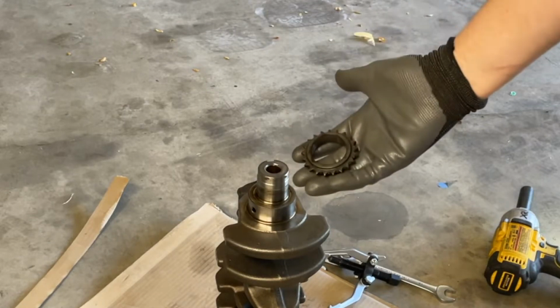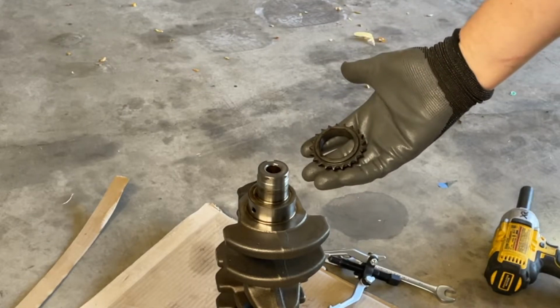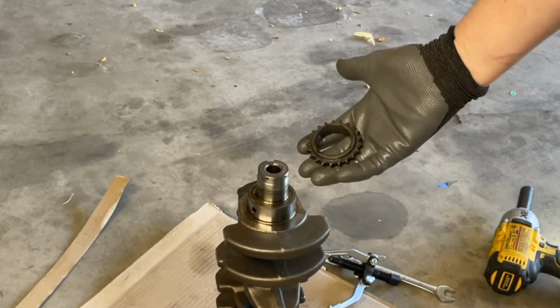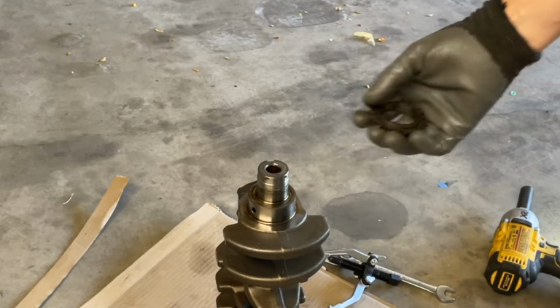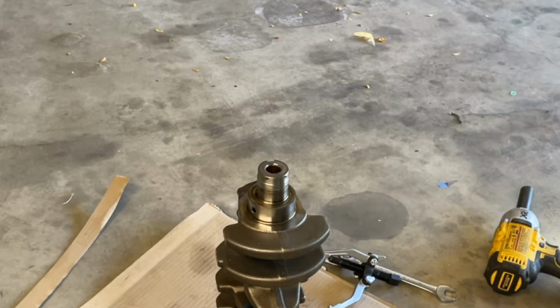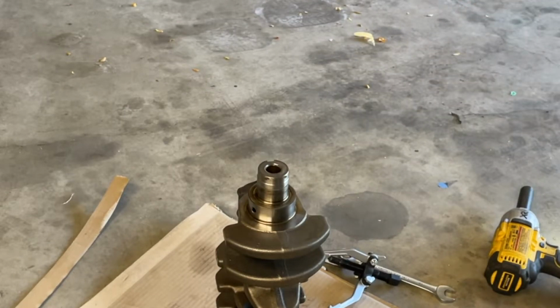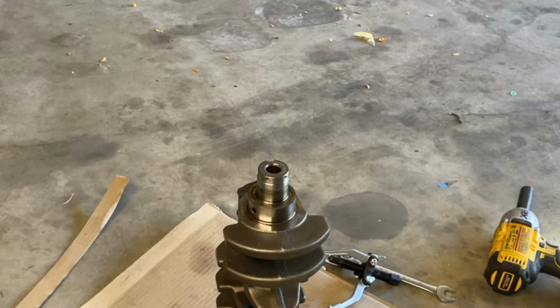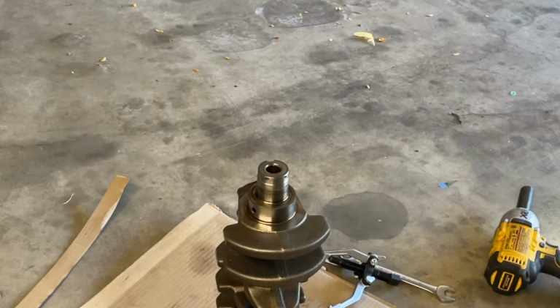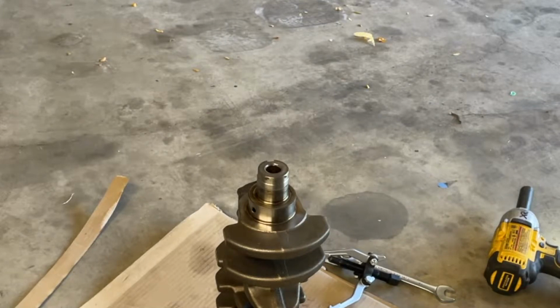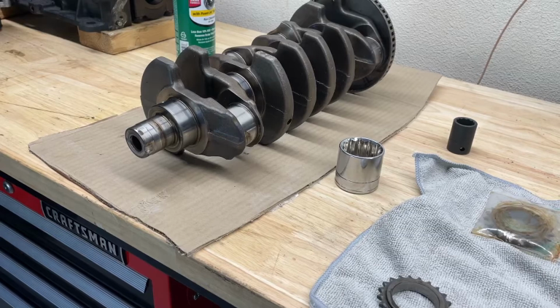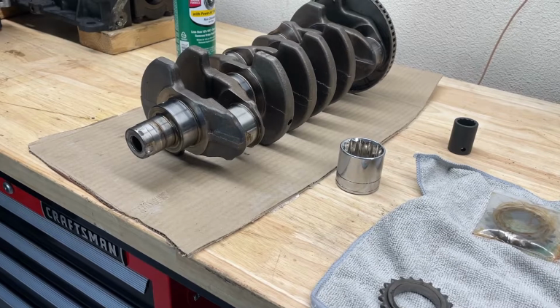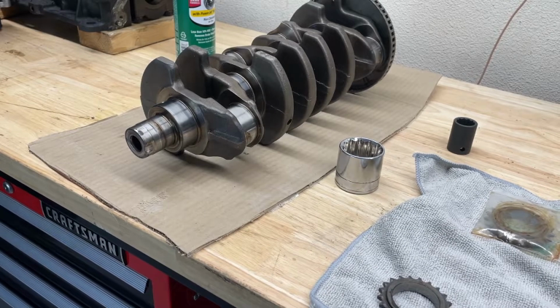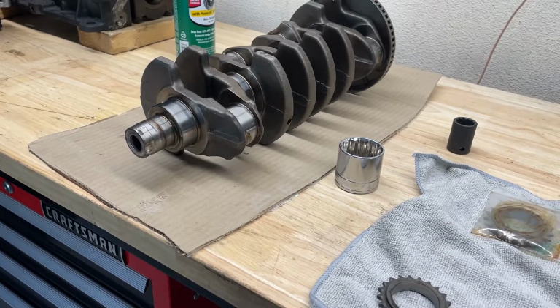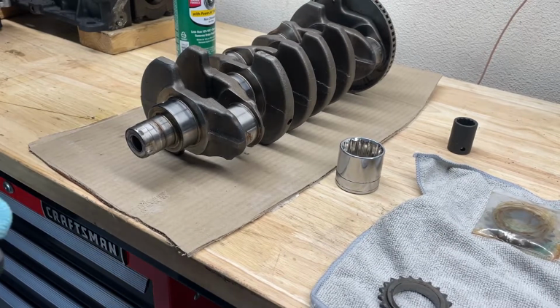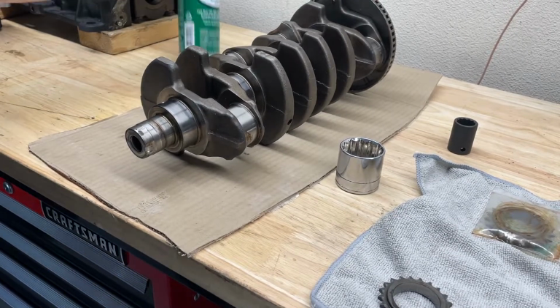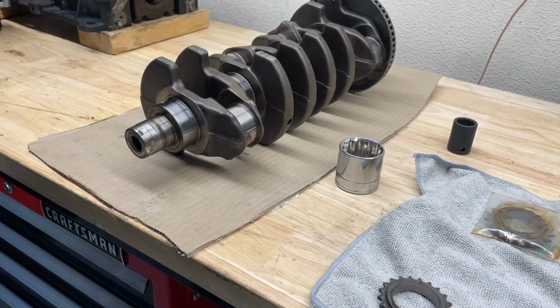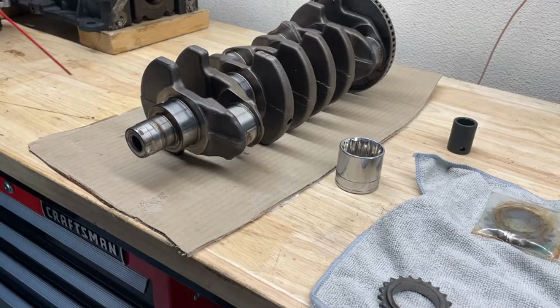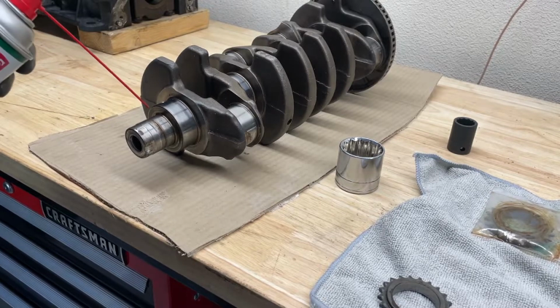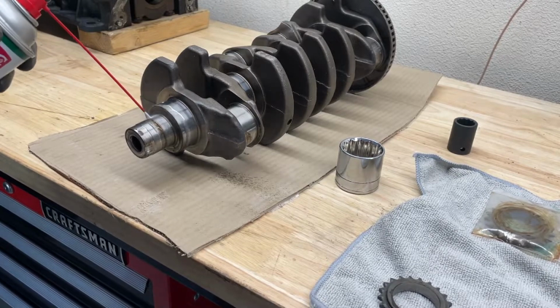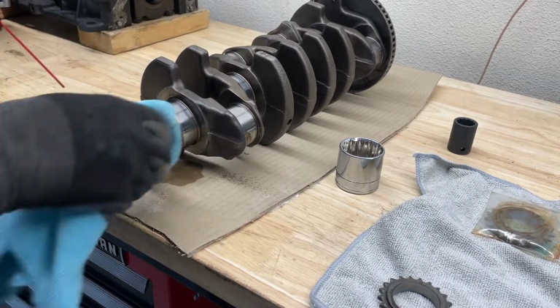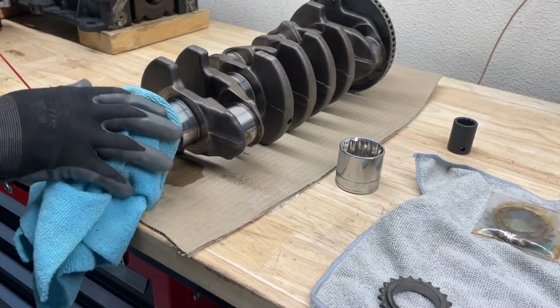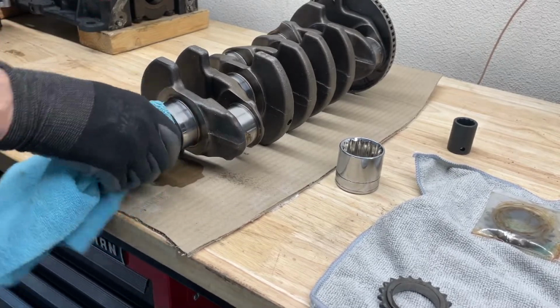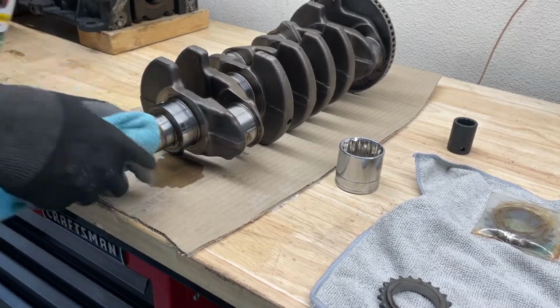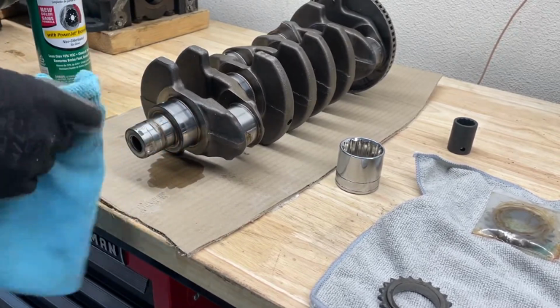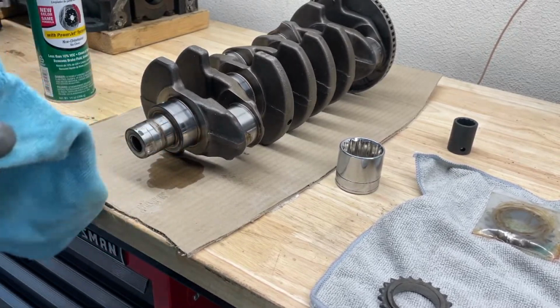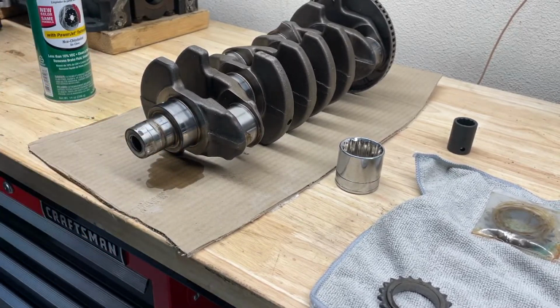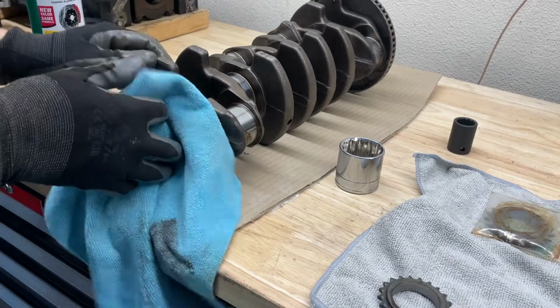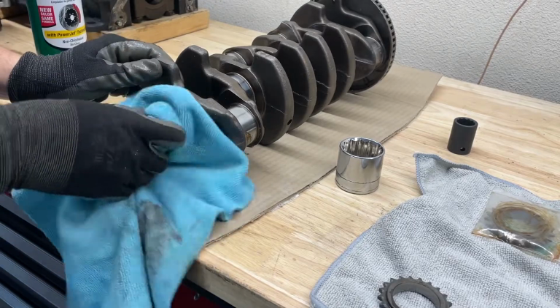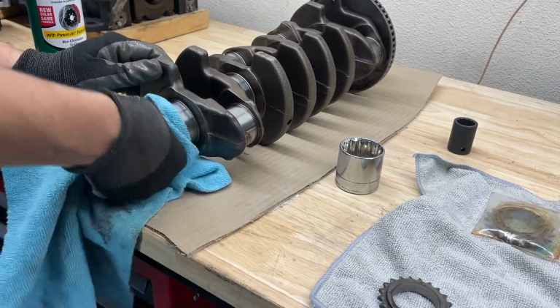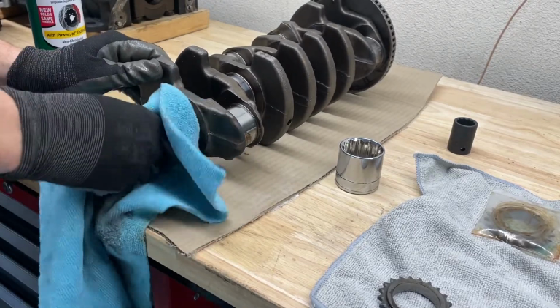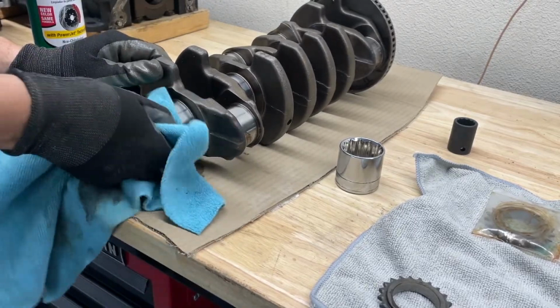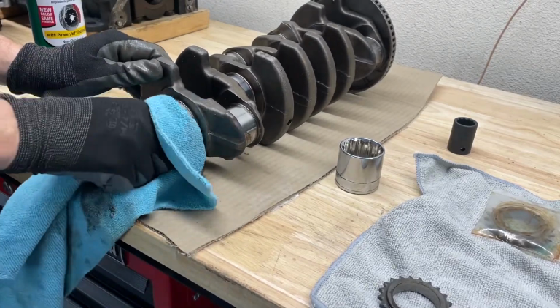There you go. Now I'm going to clean the front of the crank with some brake clean, and then I'm going to open up the new oil drive gear and get that cleaned up too before we install this.